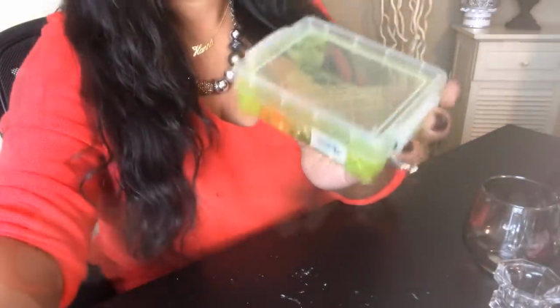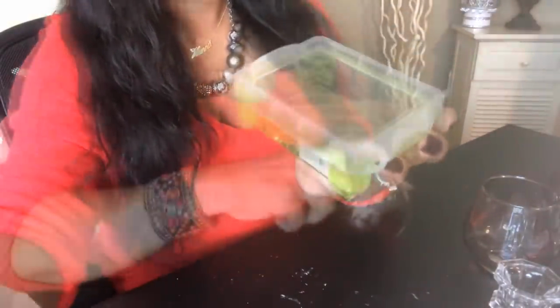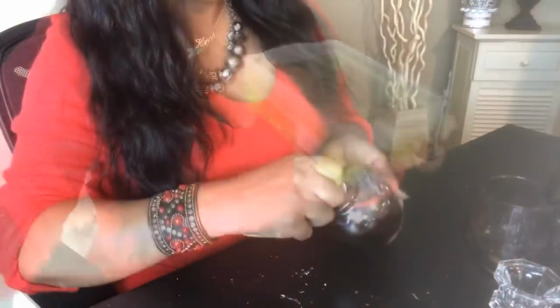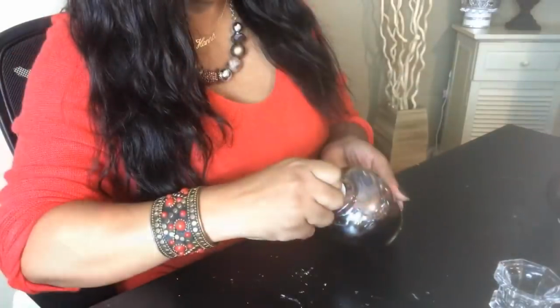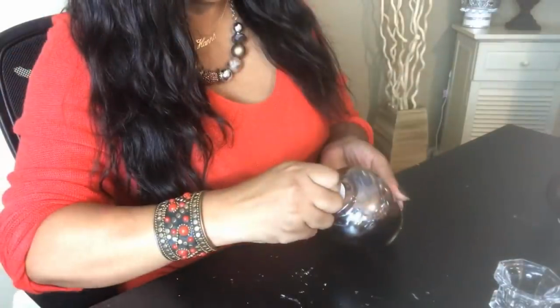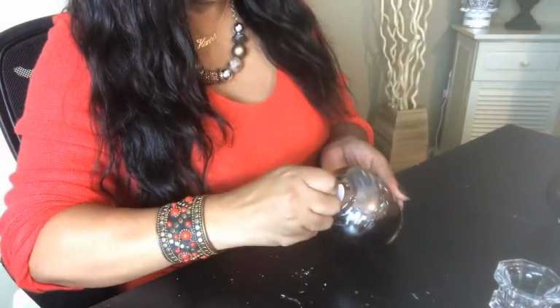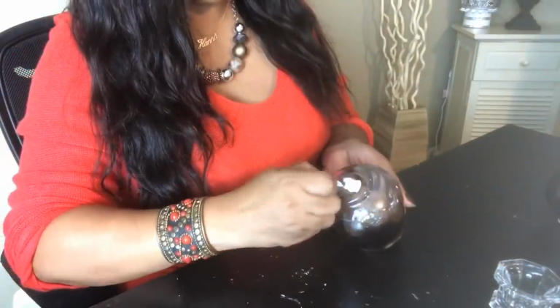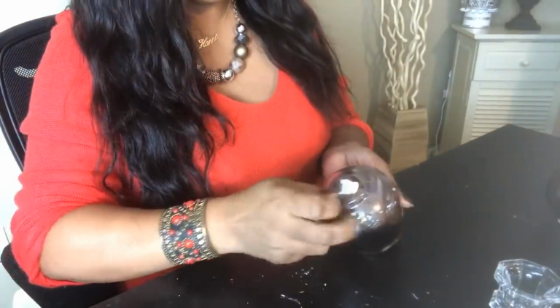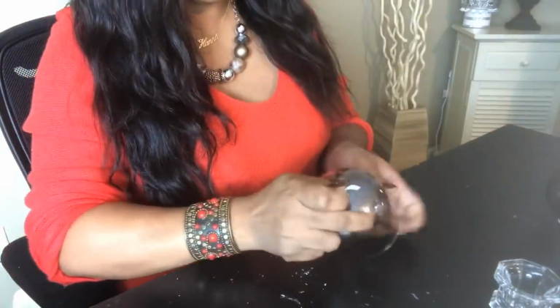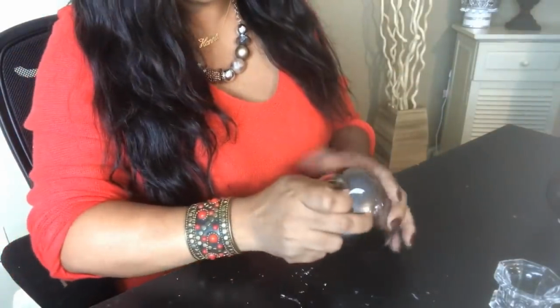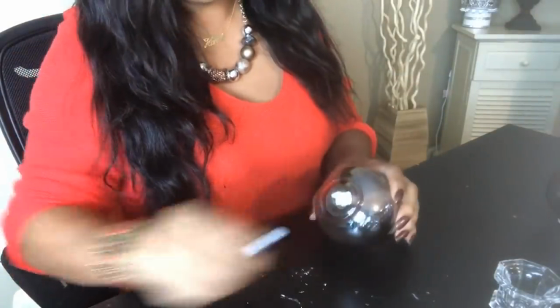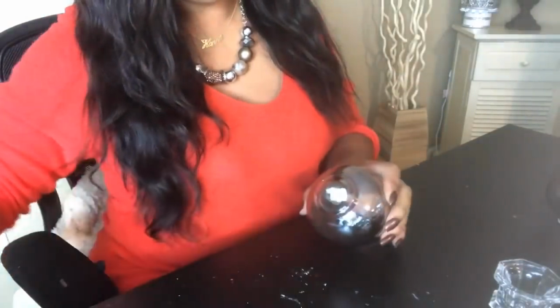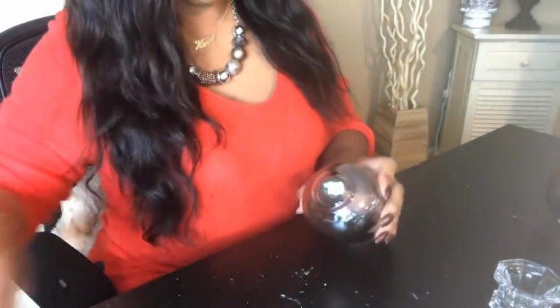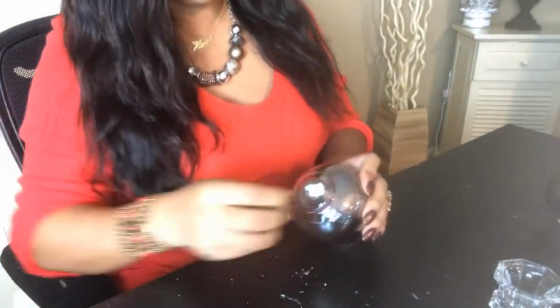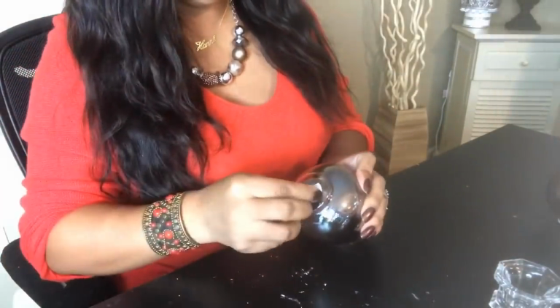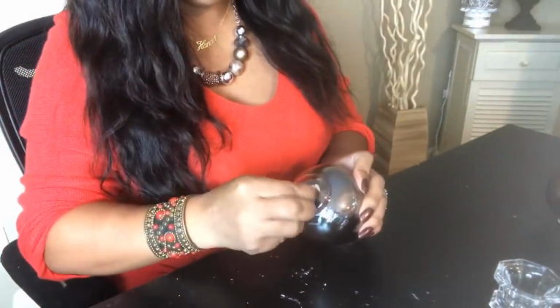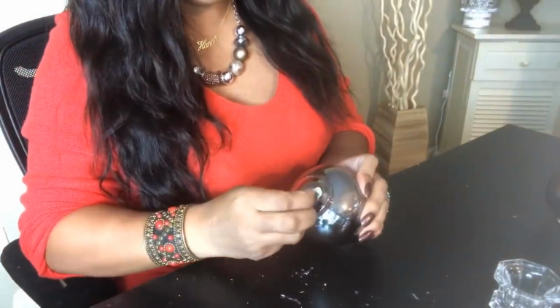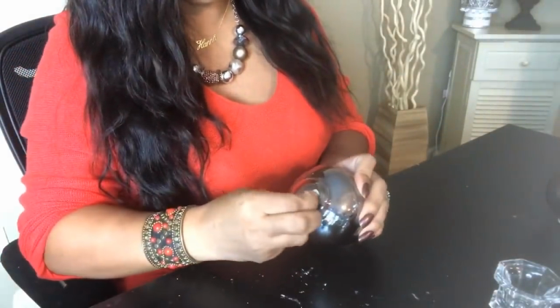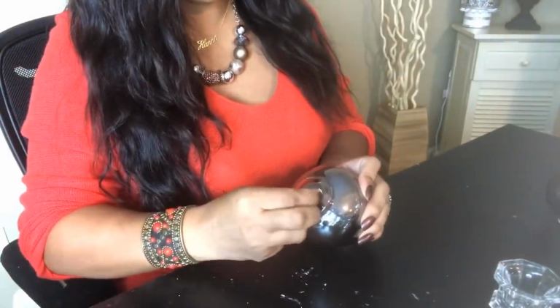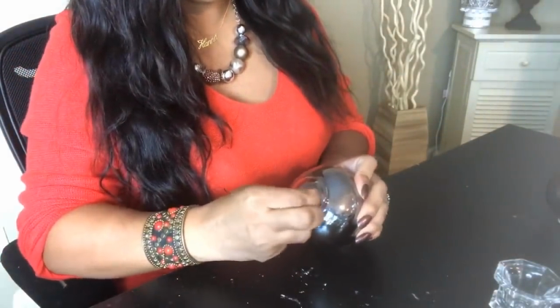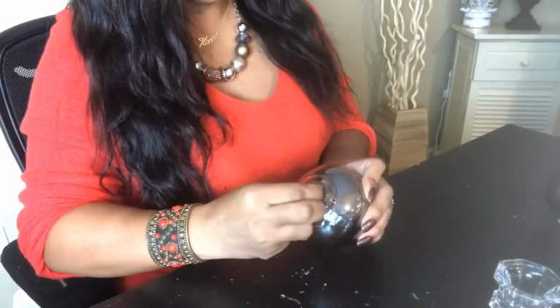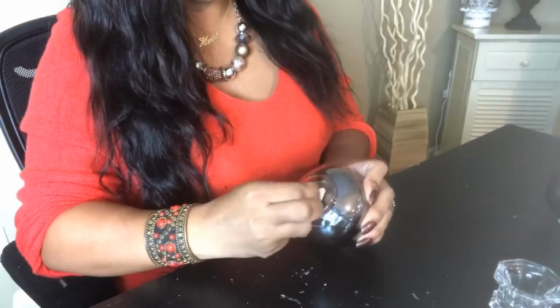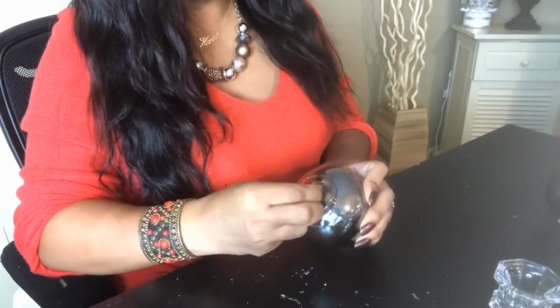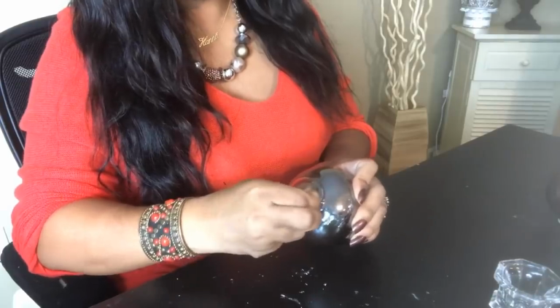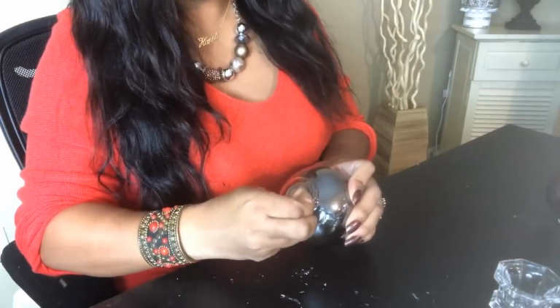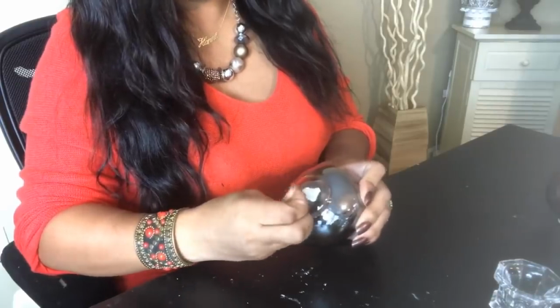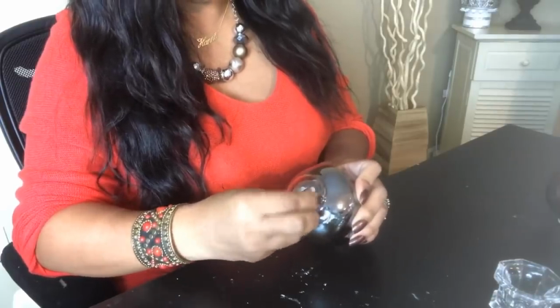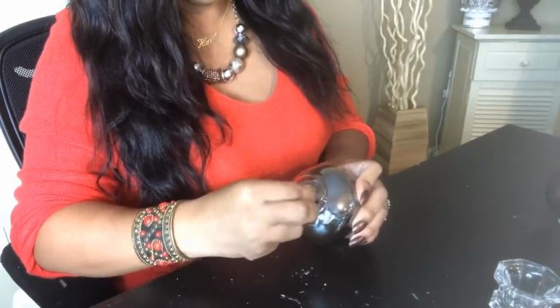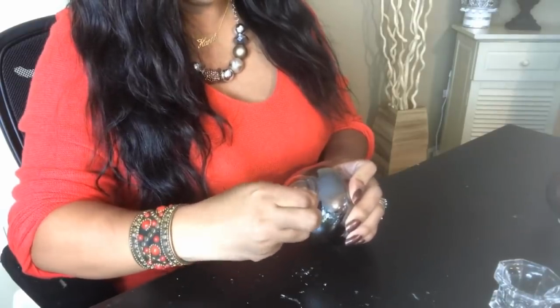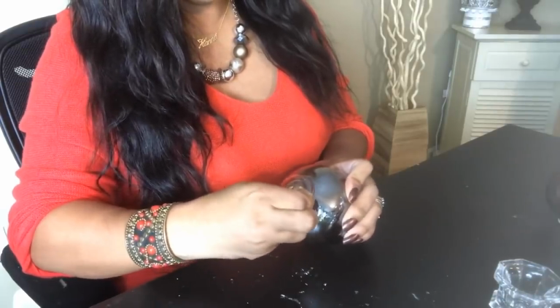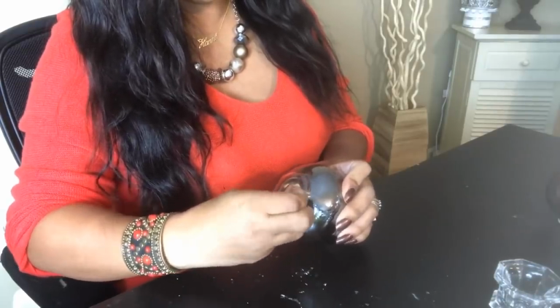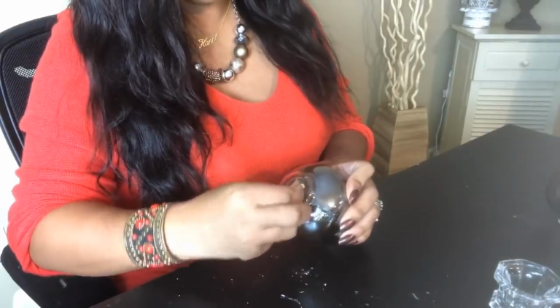The first thing you want to do is make sure you remove all of the stickers from the bottom of your votive candle holders. You want to get all of the gunk off.